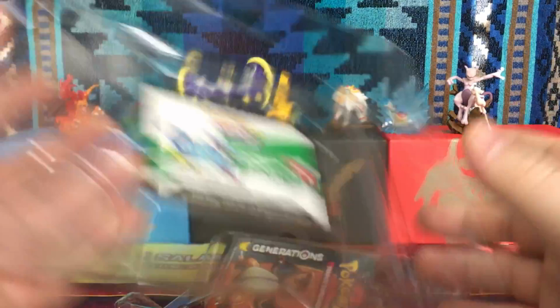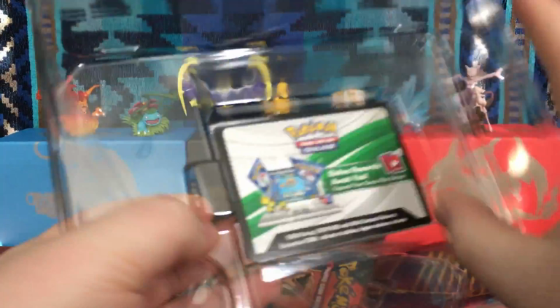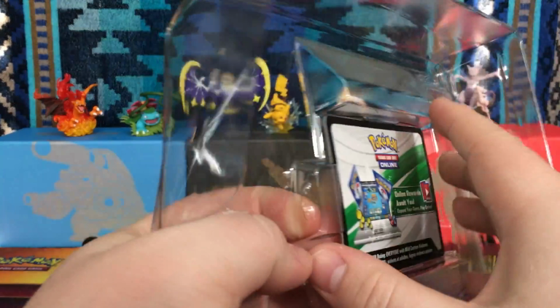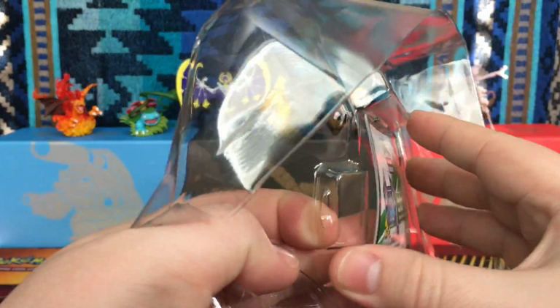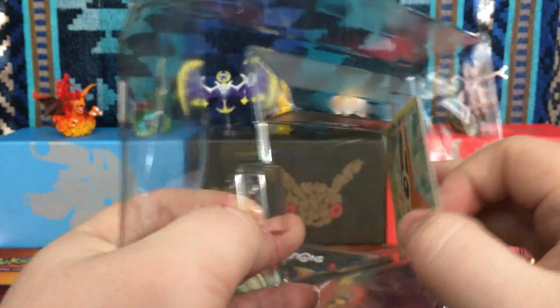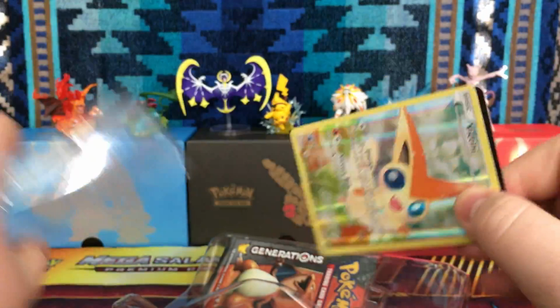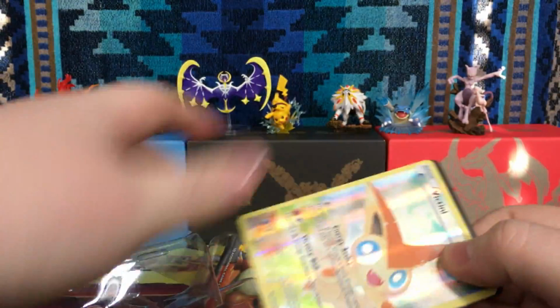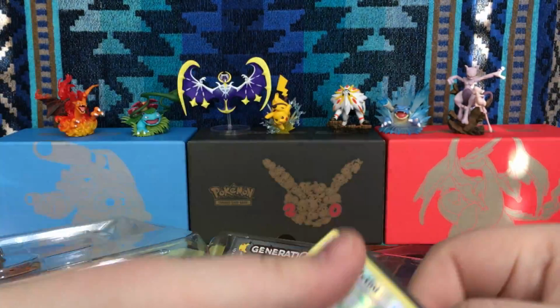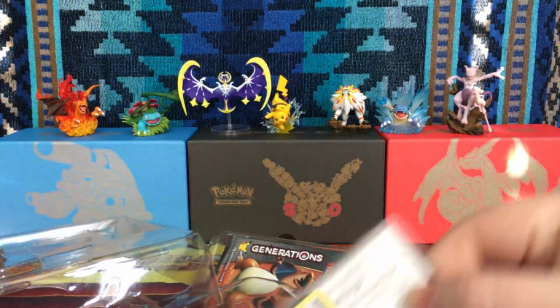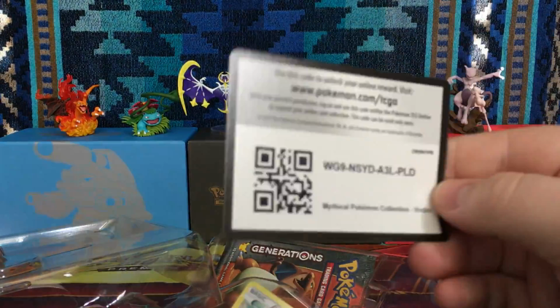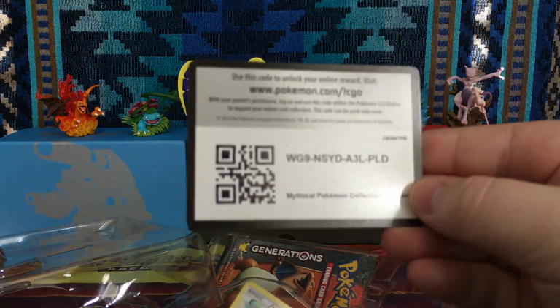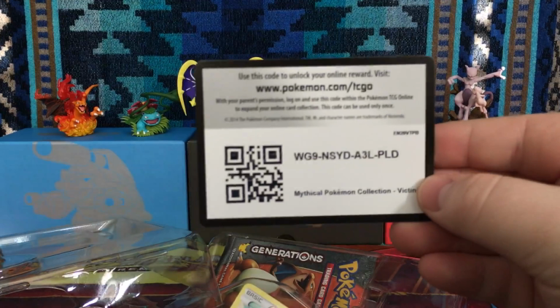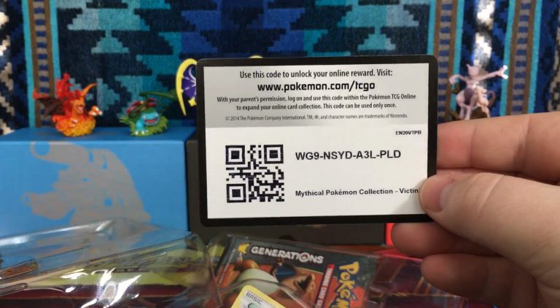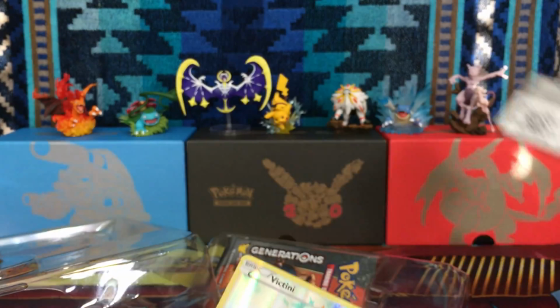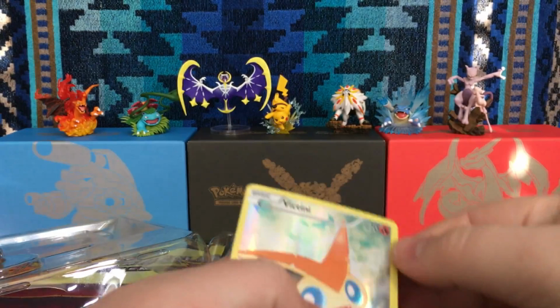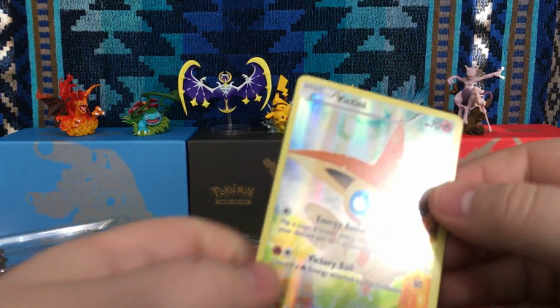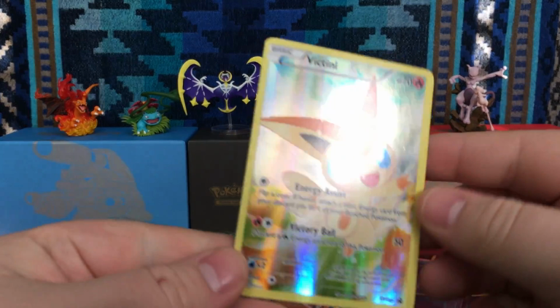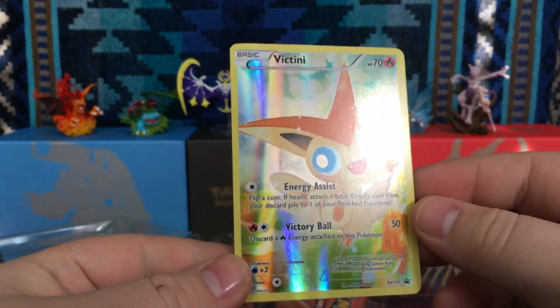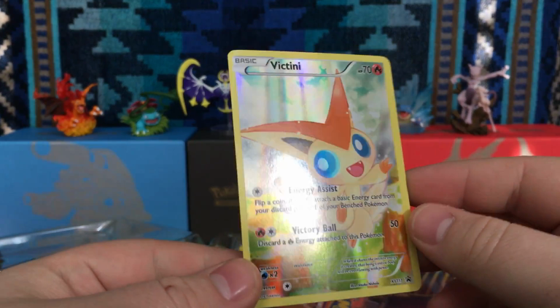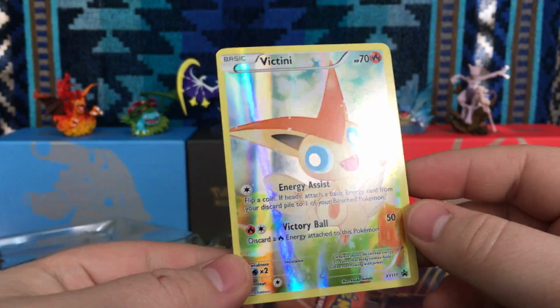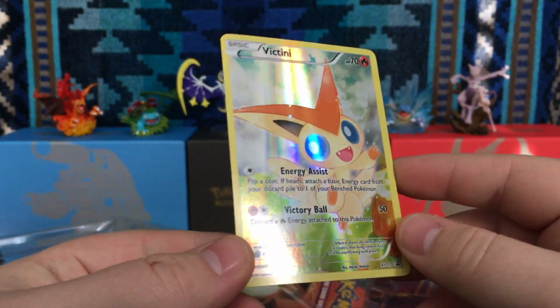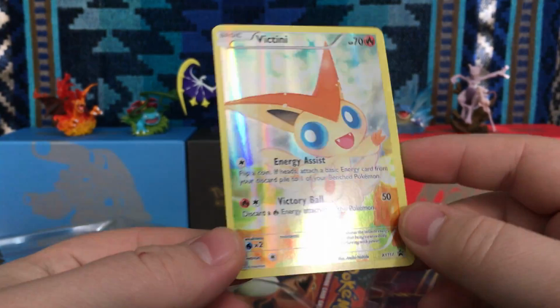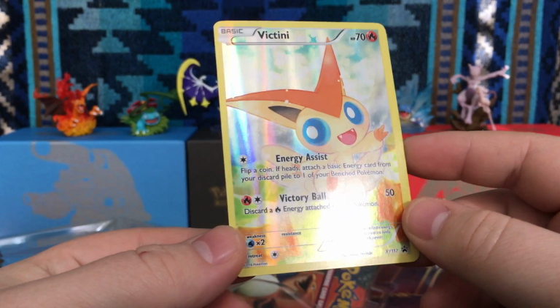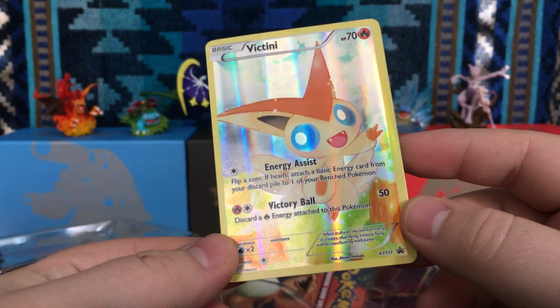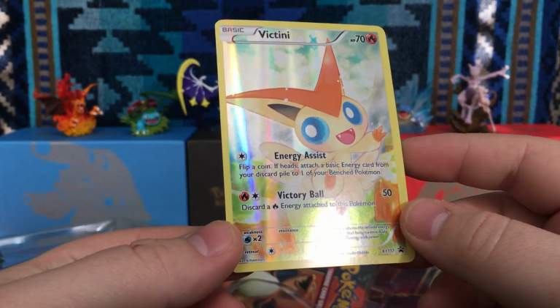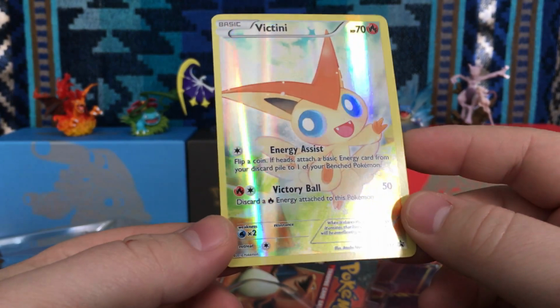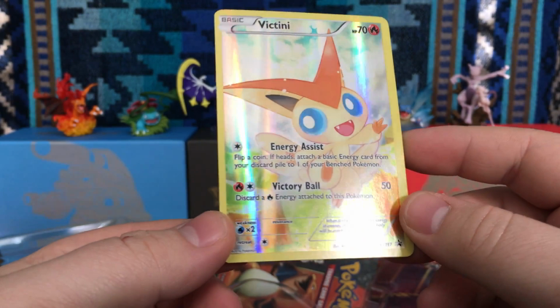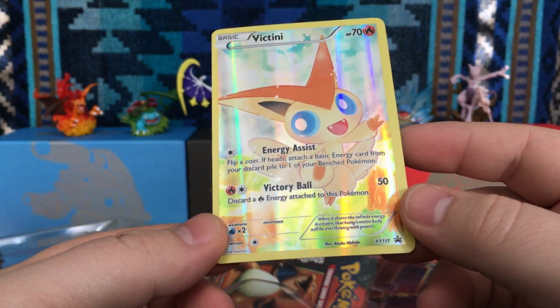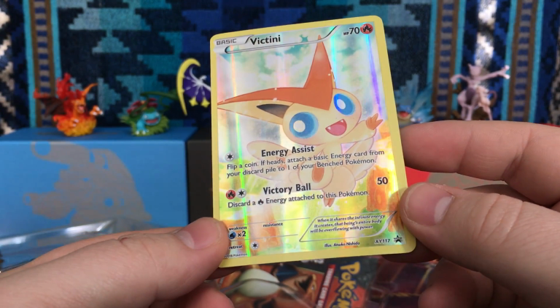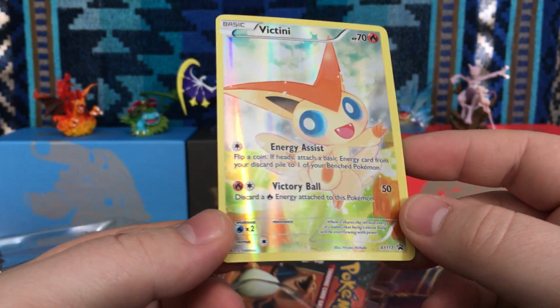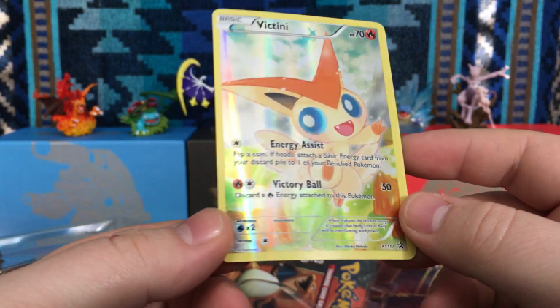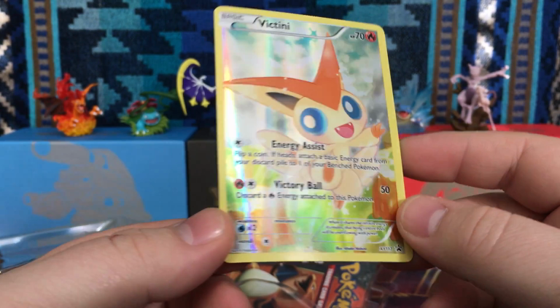The cool card is not turned around in this one, sorry guys, I'm going to have to show it to you — it requires work. There you go. We have the Victini full art. Really nice. And that is XY 117 promo.